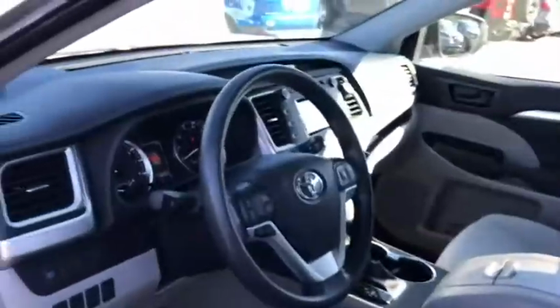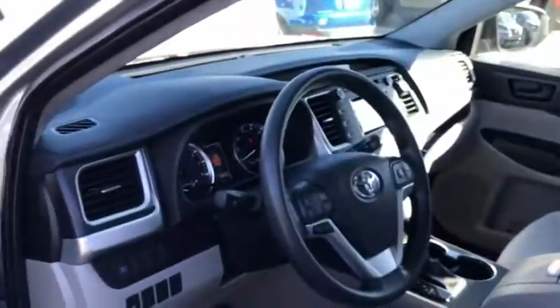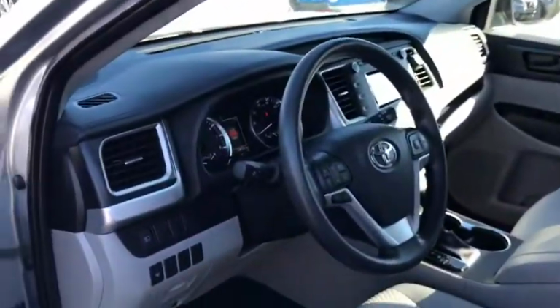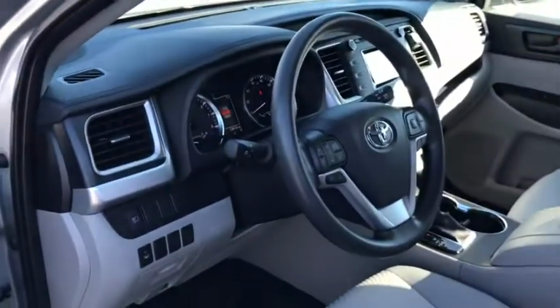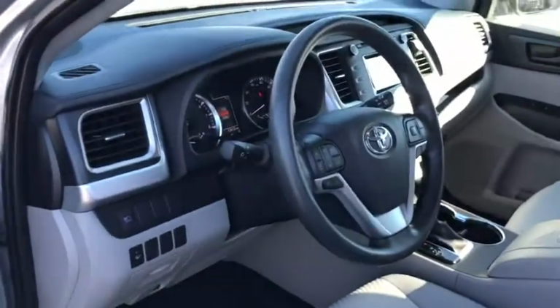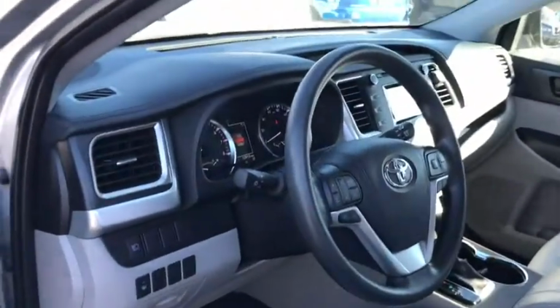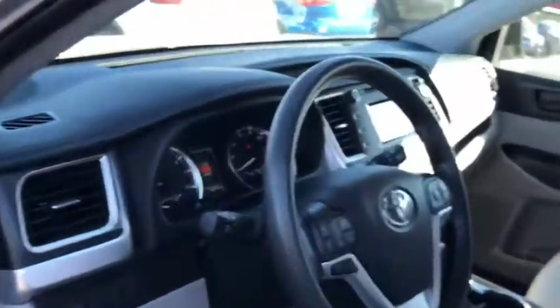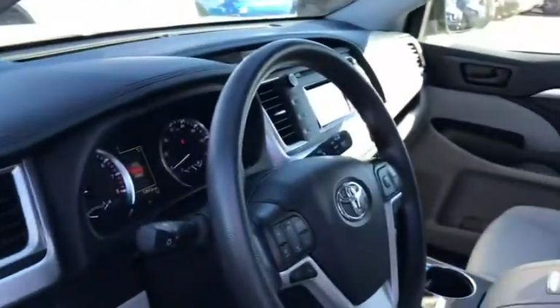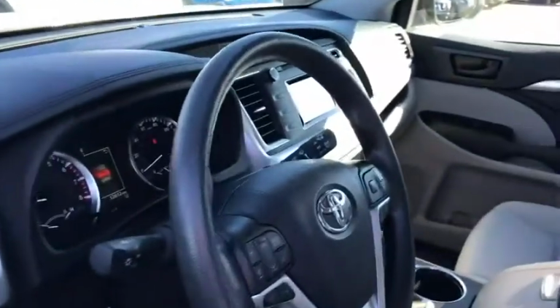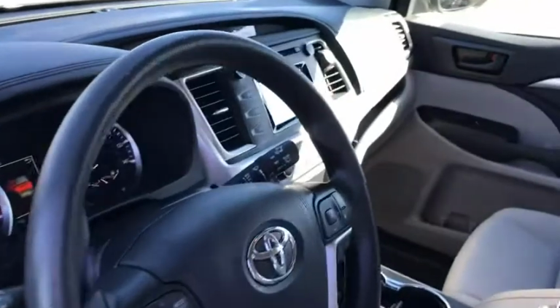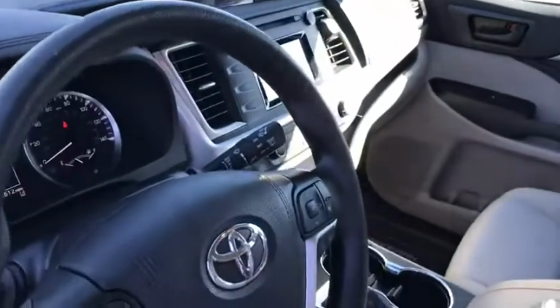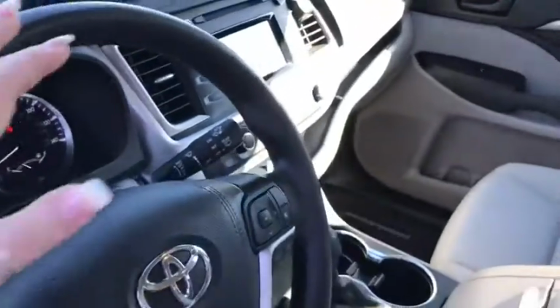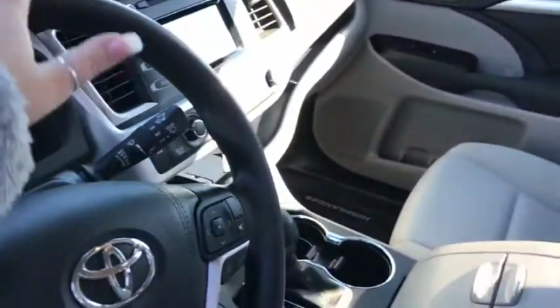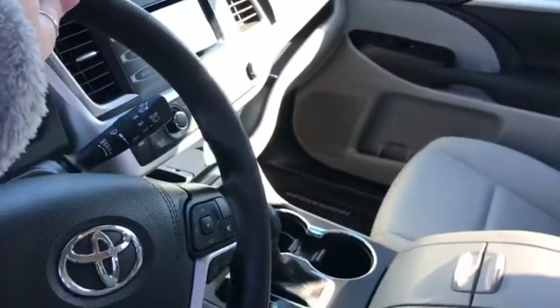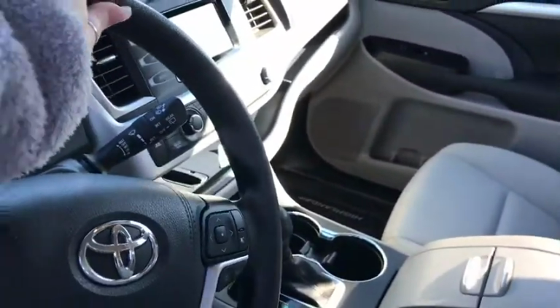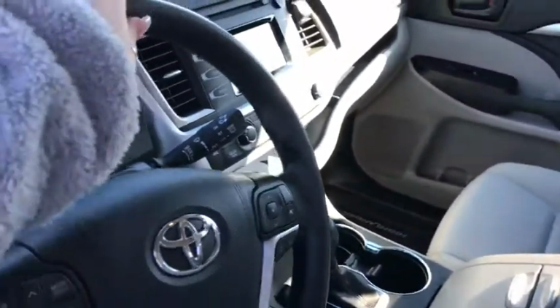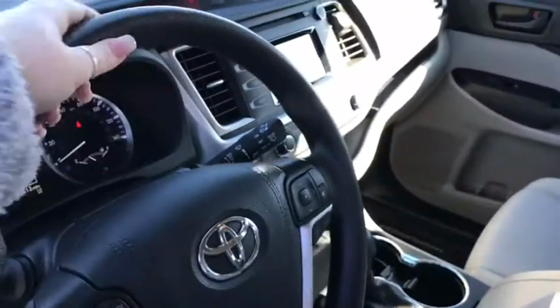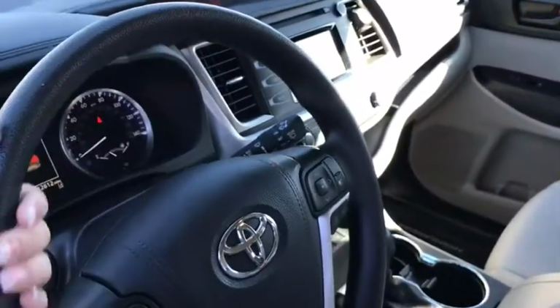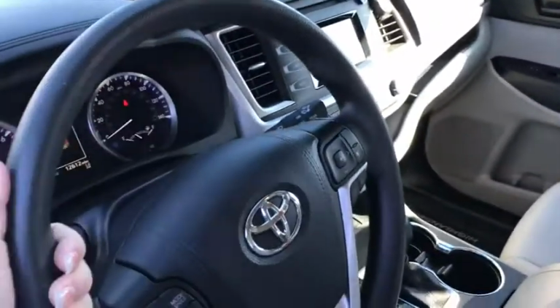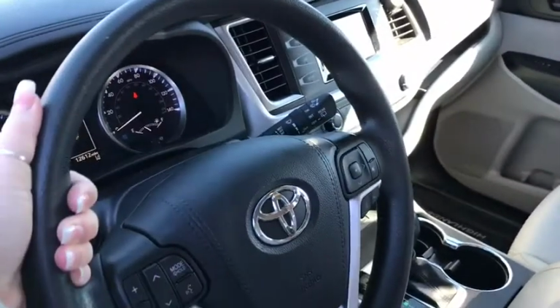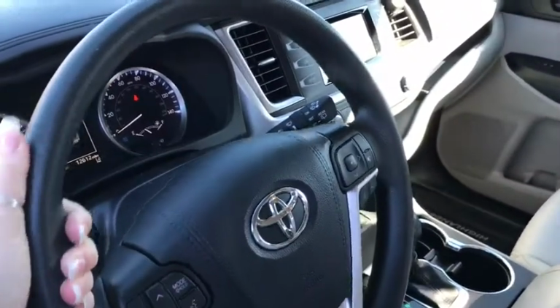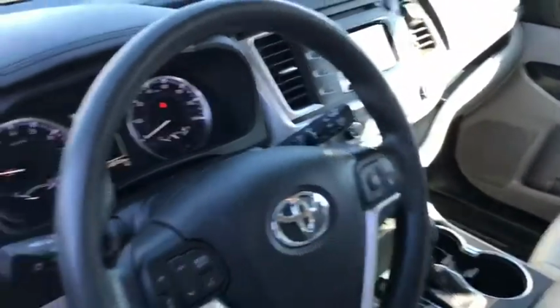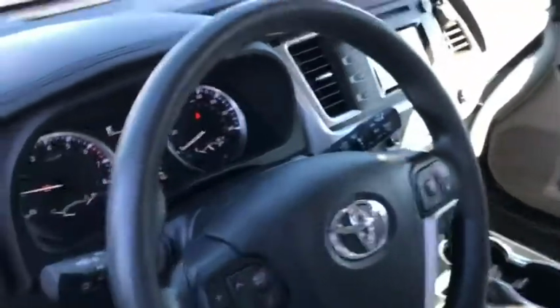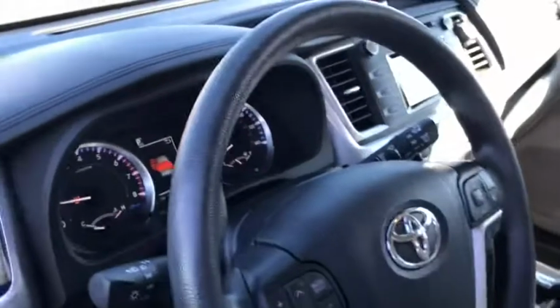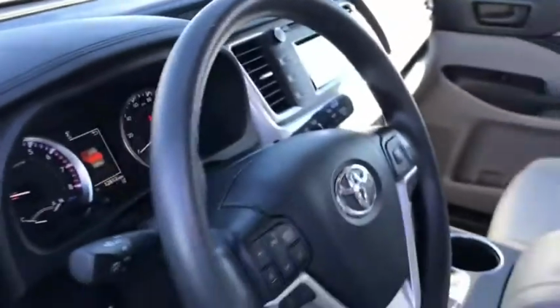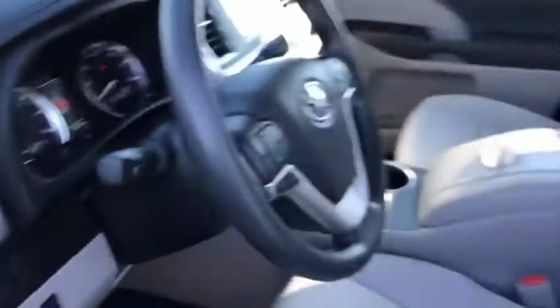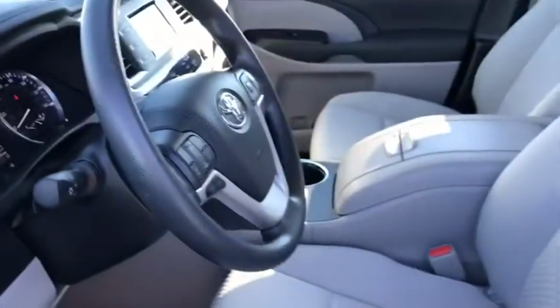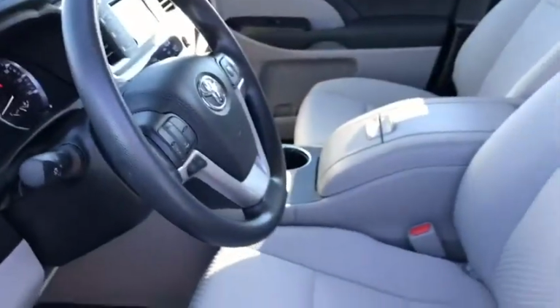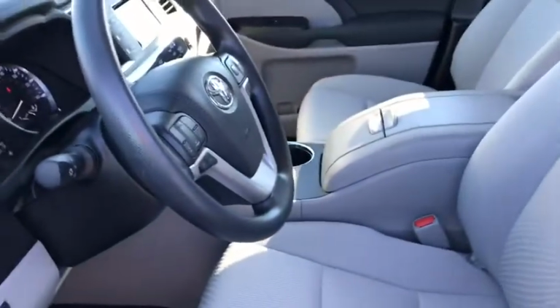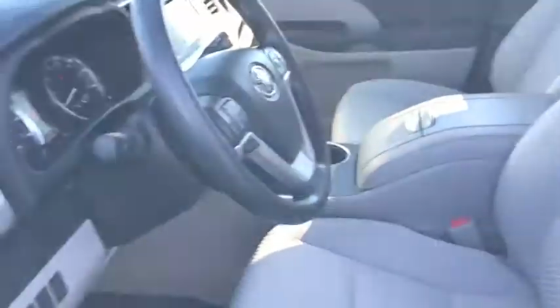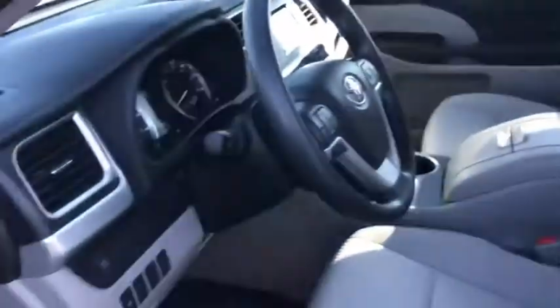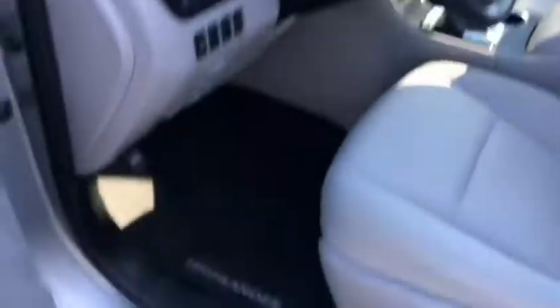You're going to have lane departure, rear sonar, Bluetooth, backup camera. This actually has snow mode as well. So I don't know if you go on any vacations, but you'll be nice and safe and secure on all of those.